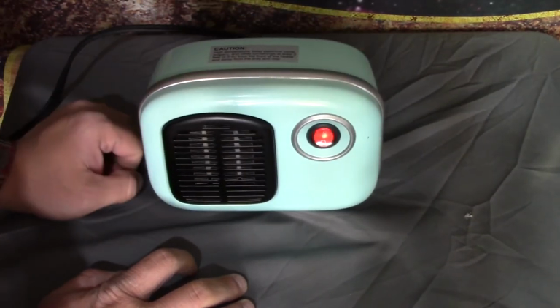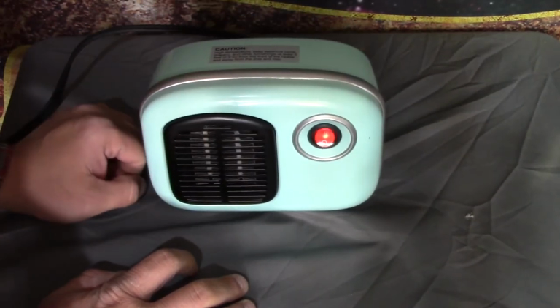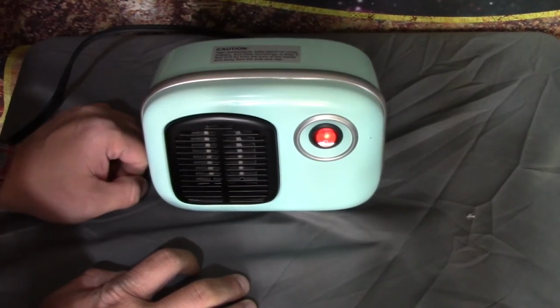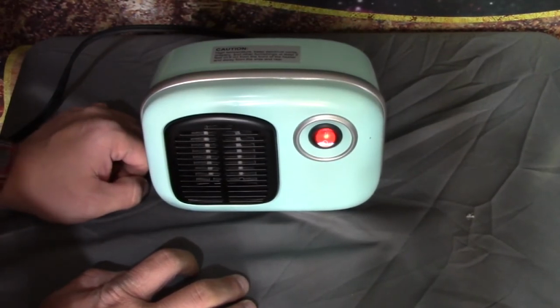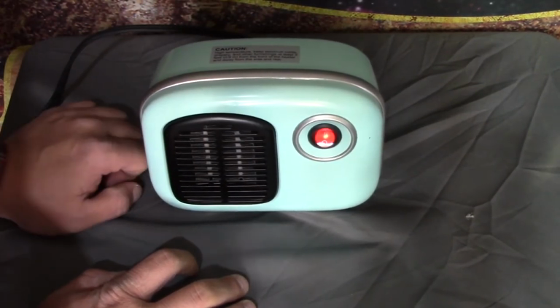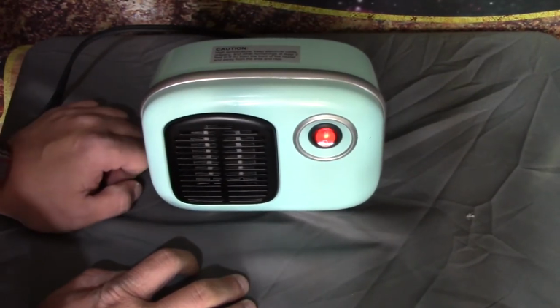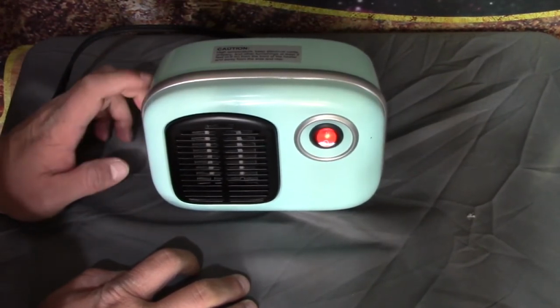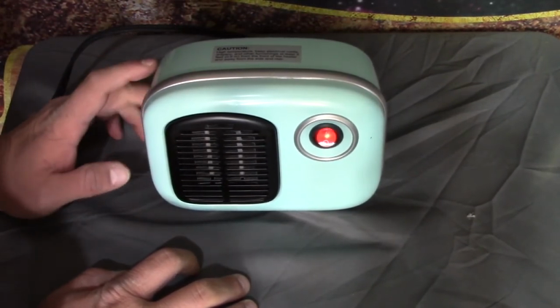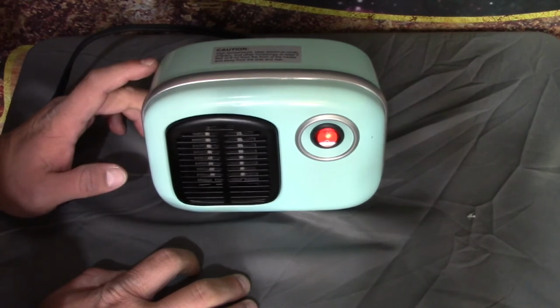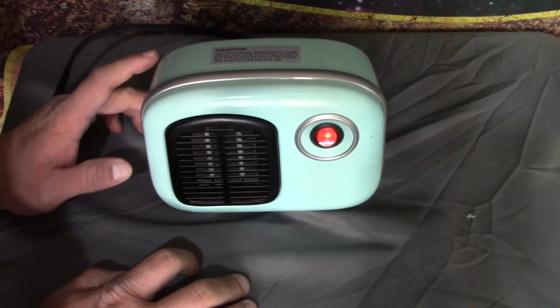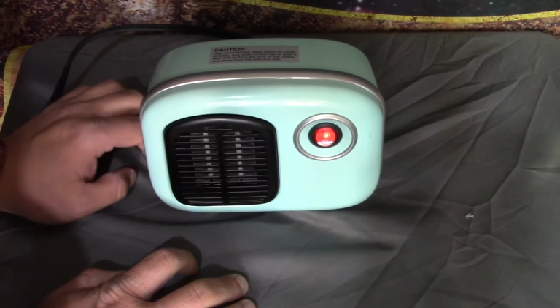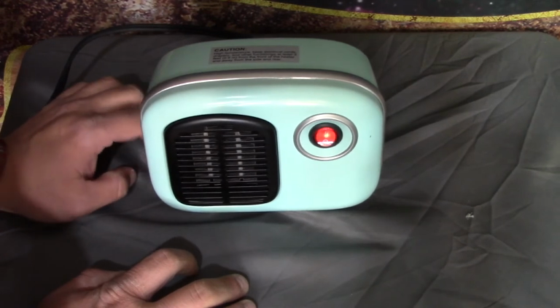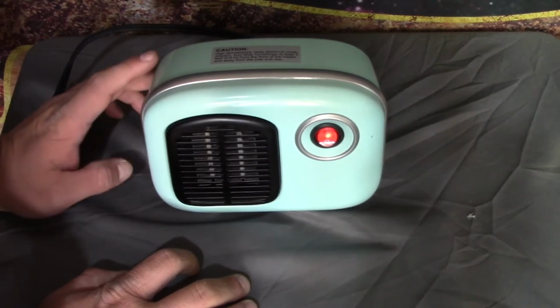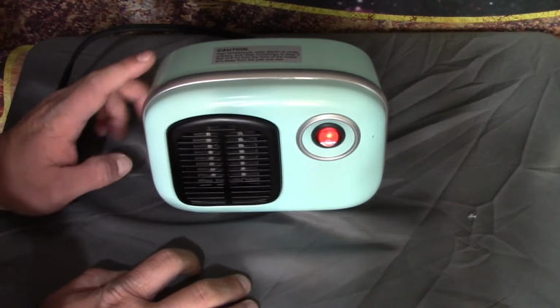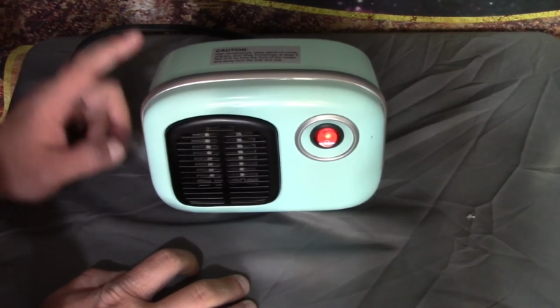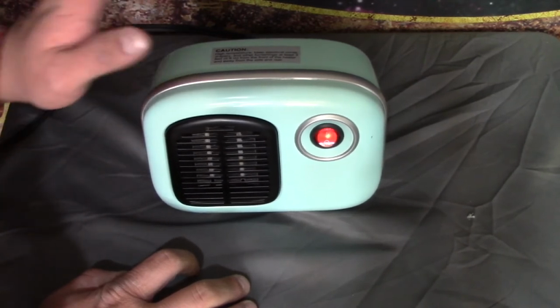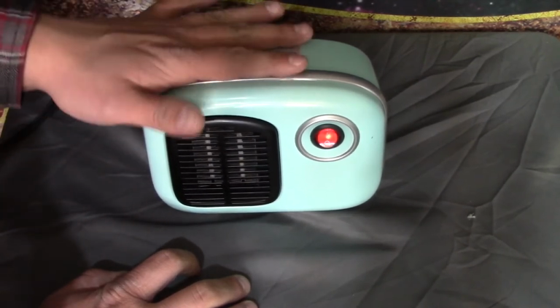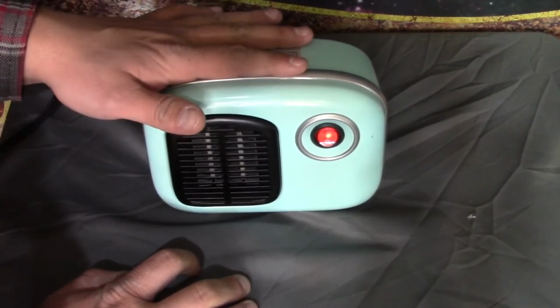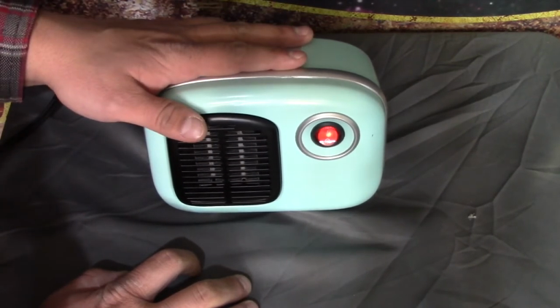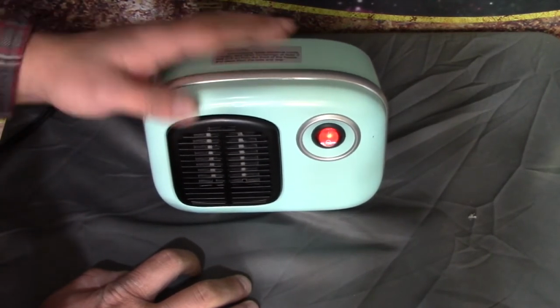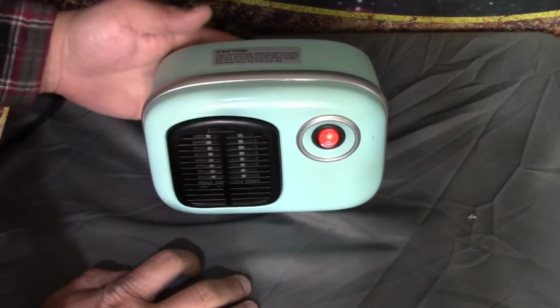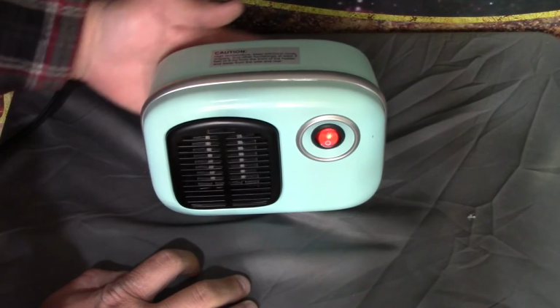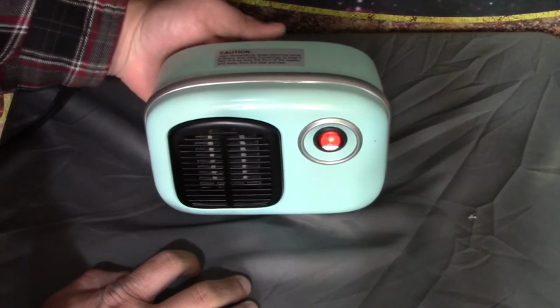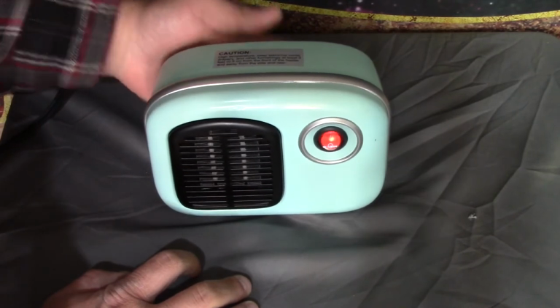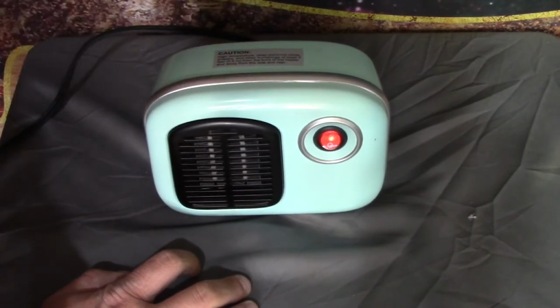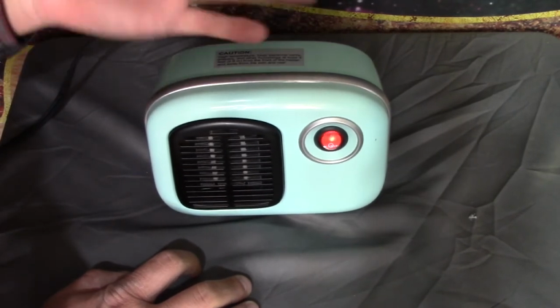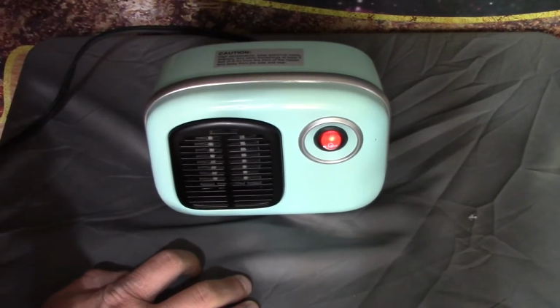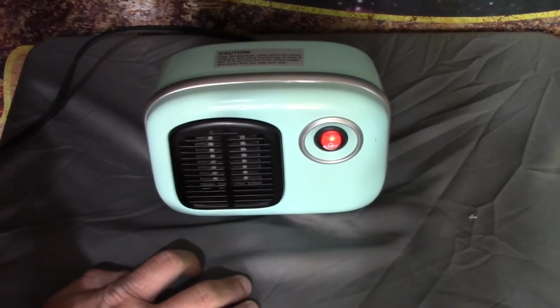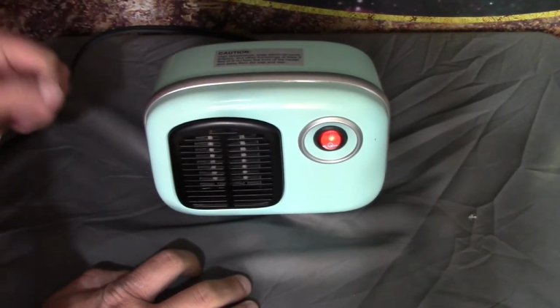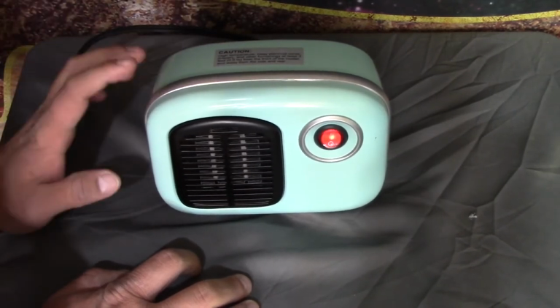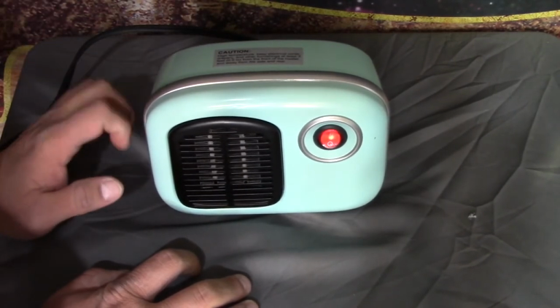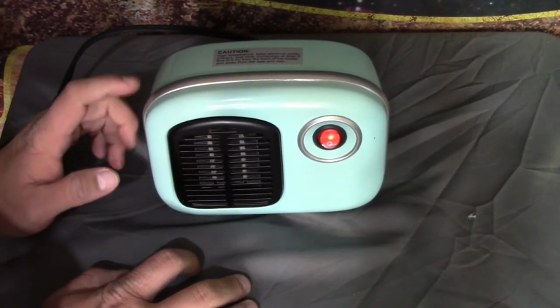That's why I hate tip-over switches — you can't move the damn things without them messing up. I'm pretty sure a lot of these things have a little temperature sensor on the inside, so if you have the back of it blocked for a period of time, it'll shut off so it doesn't overheat and burn your house down.